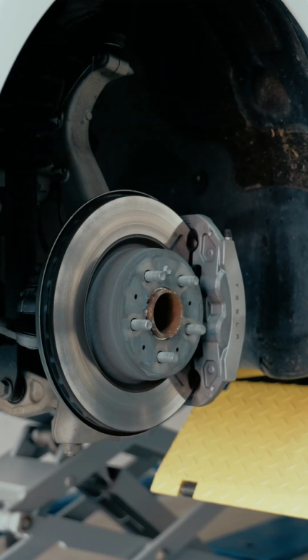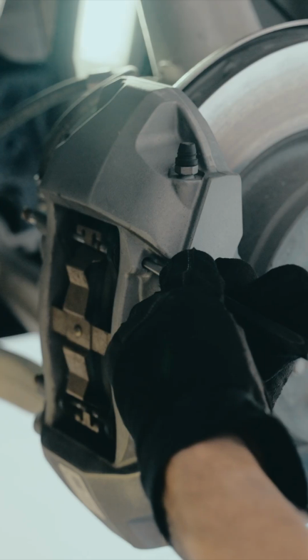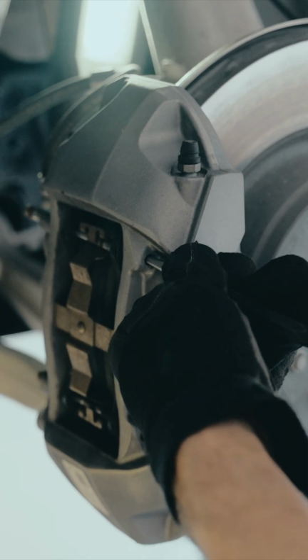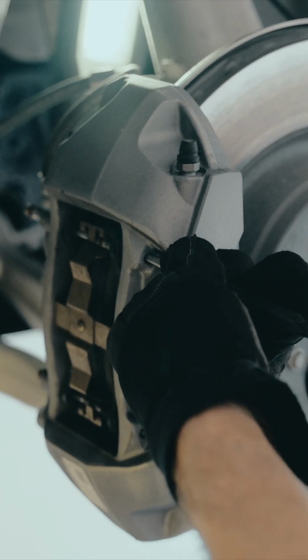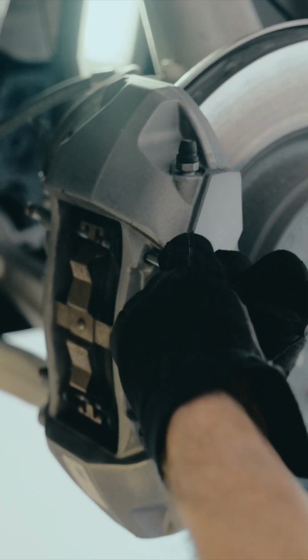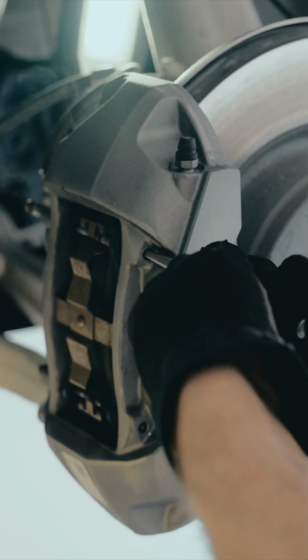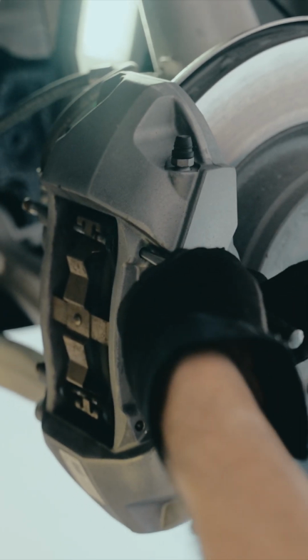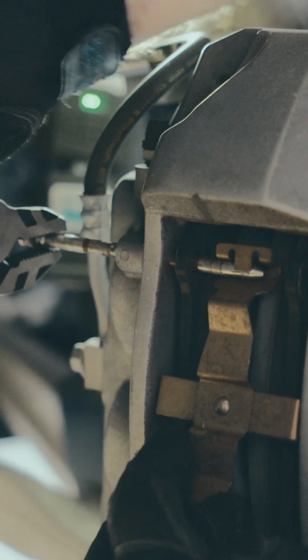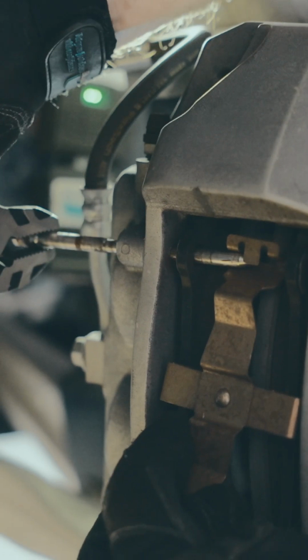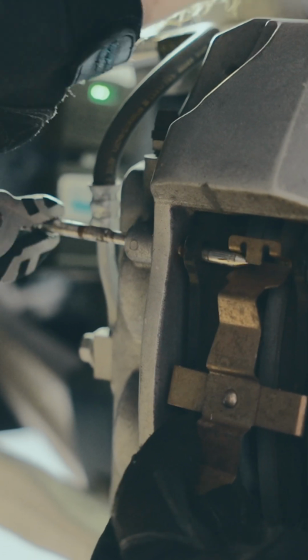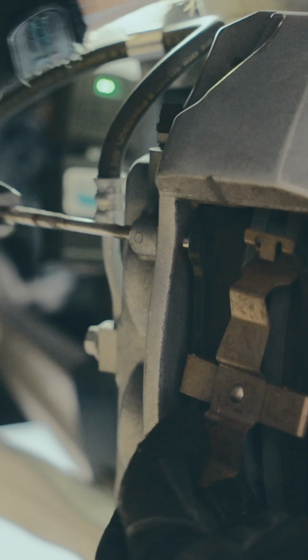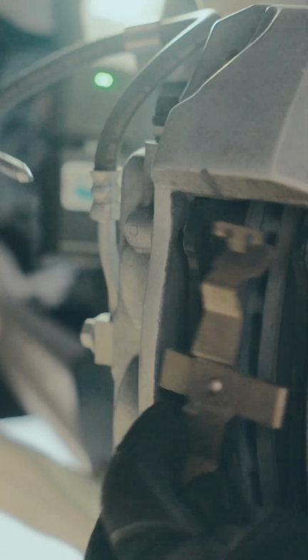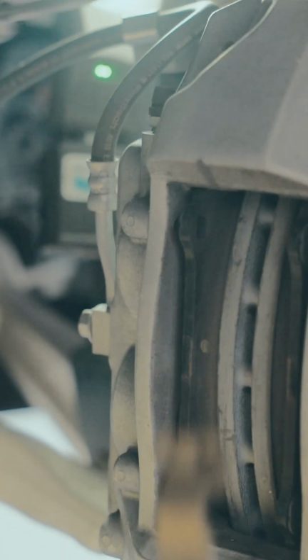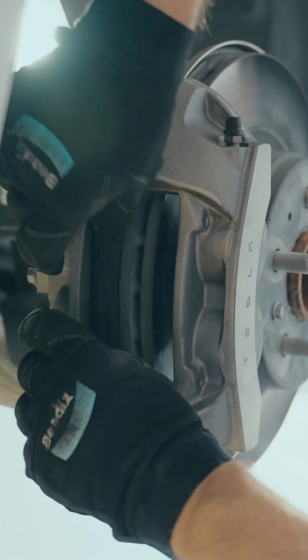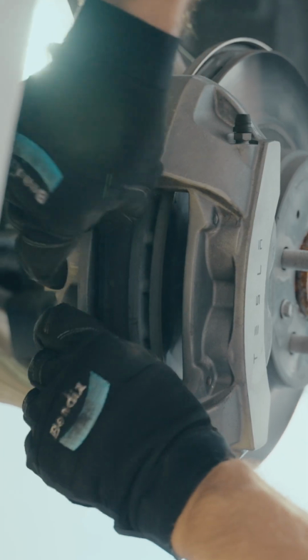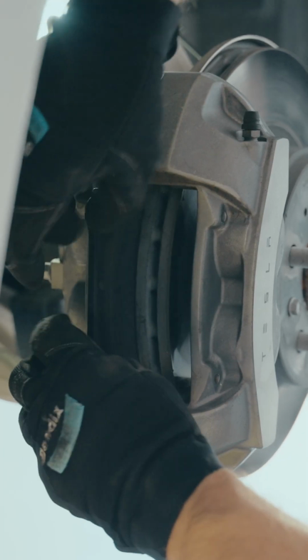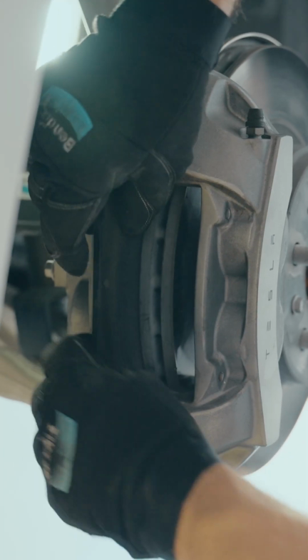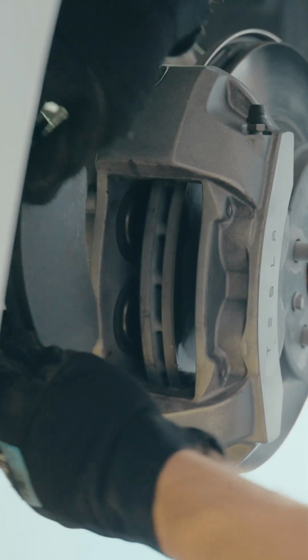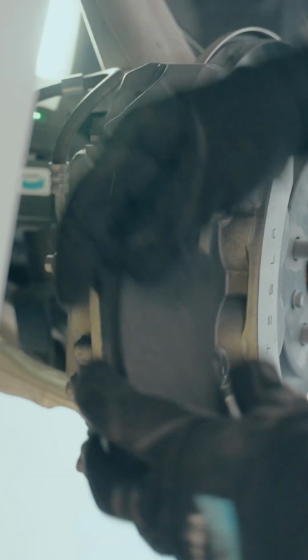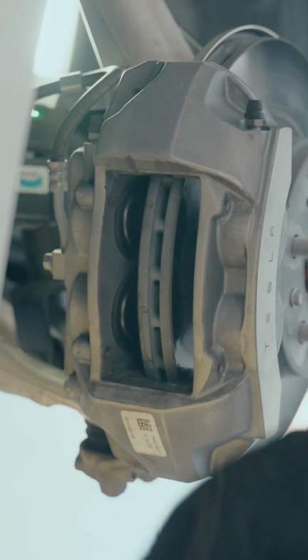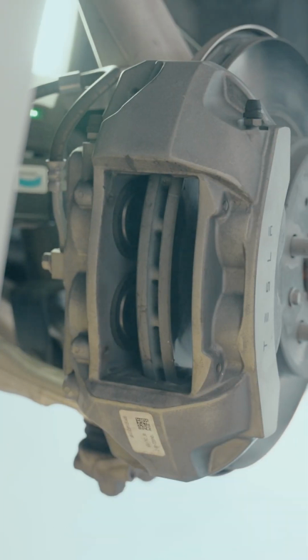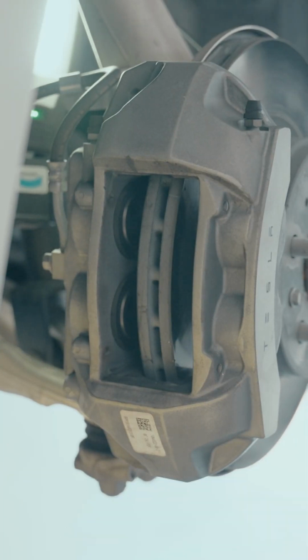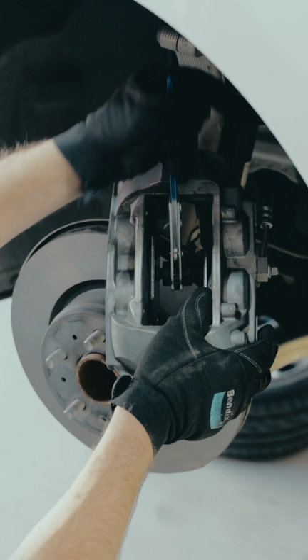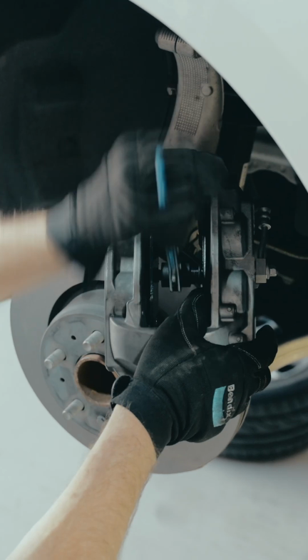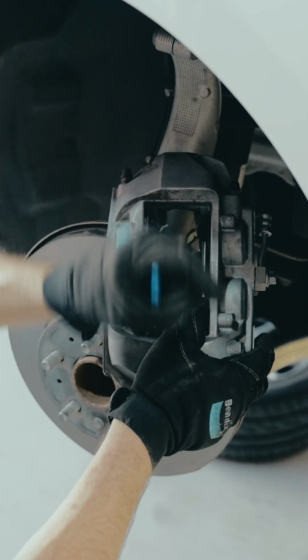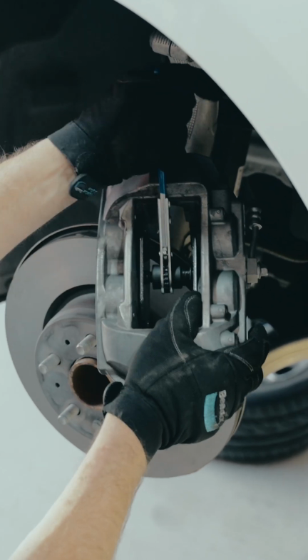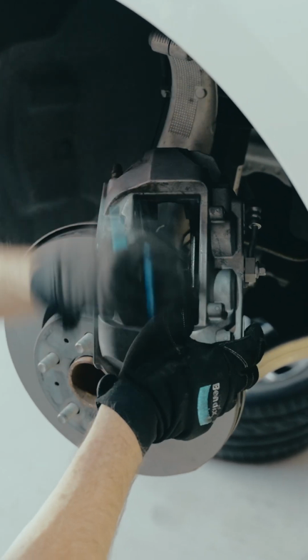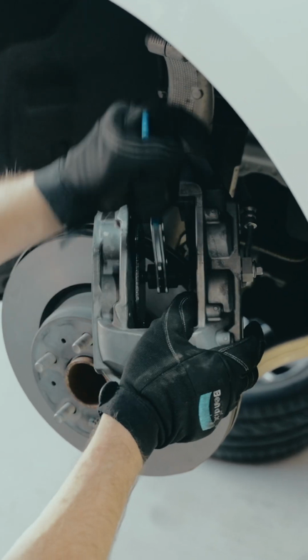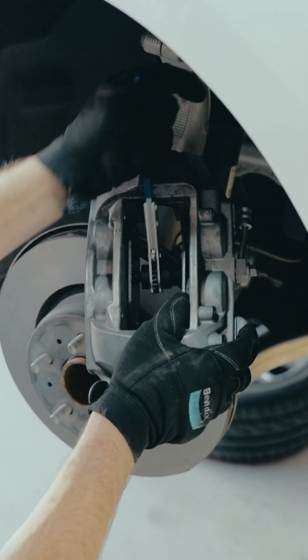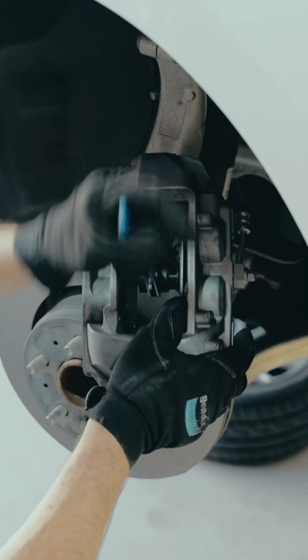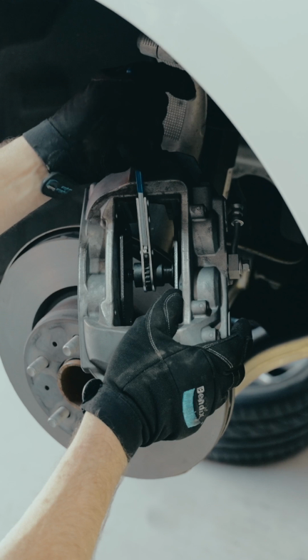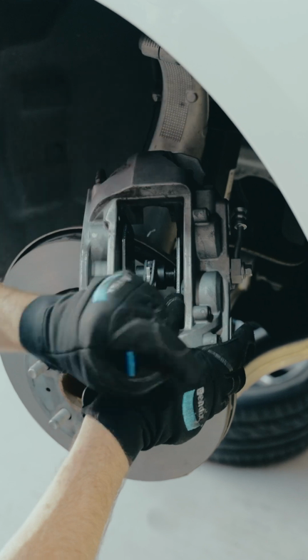take the brake pad retaining pins and anti-rattle spring out of the caliper and slide the brake pads out. Then push the piston back into the caliper using a caliper spreading tool.